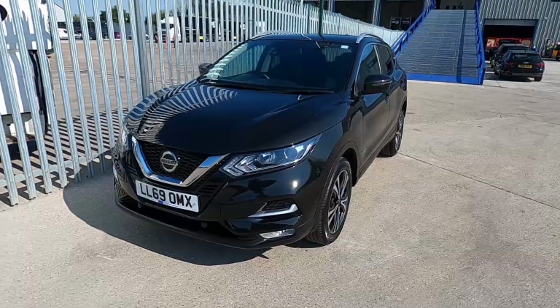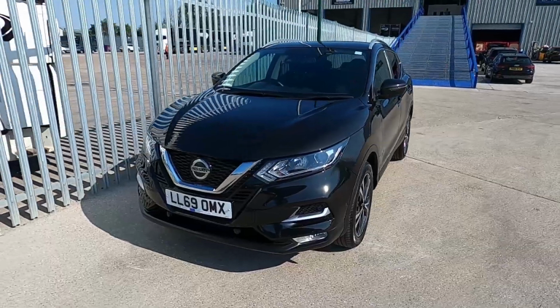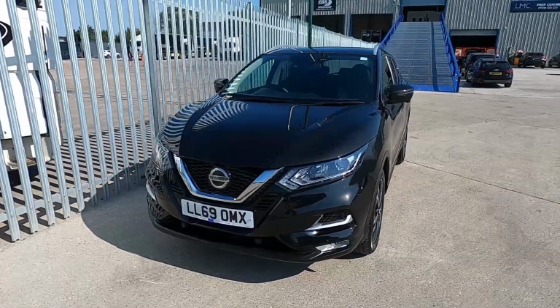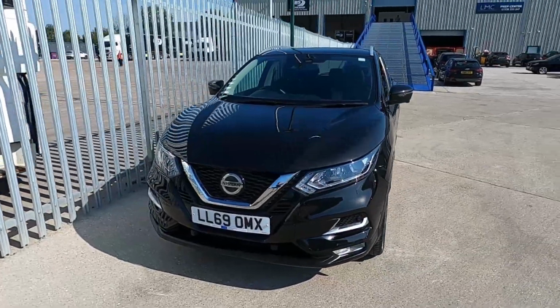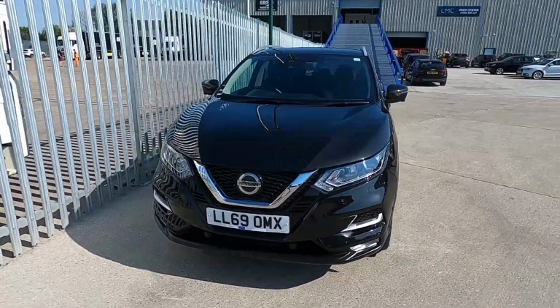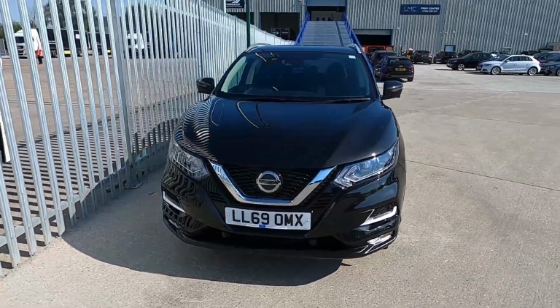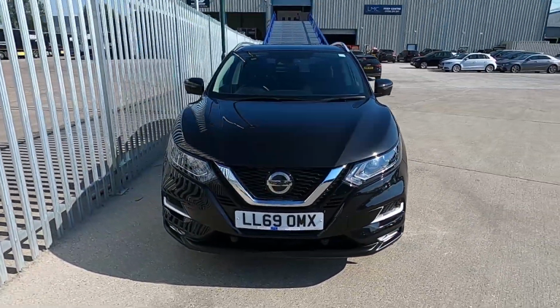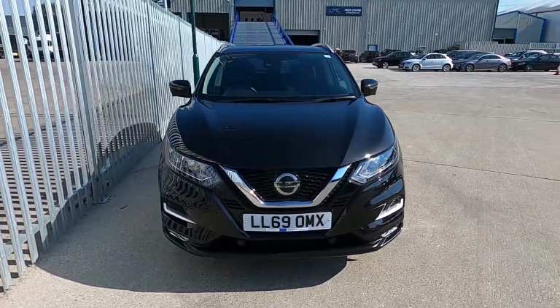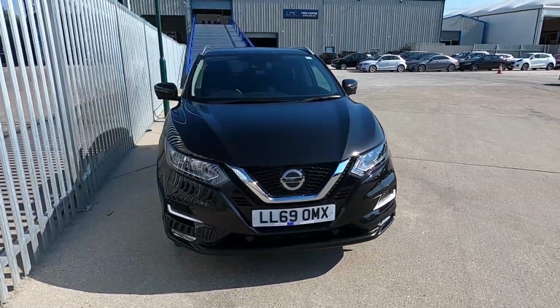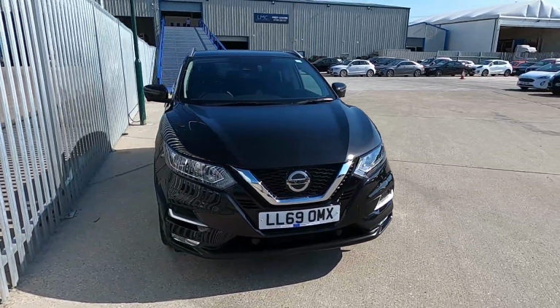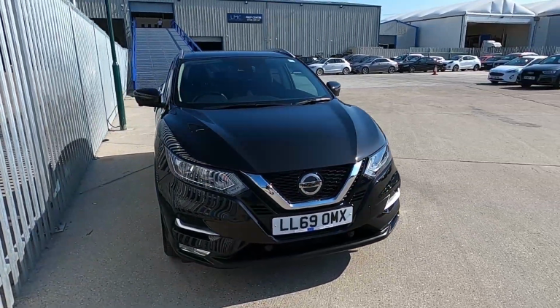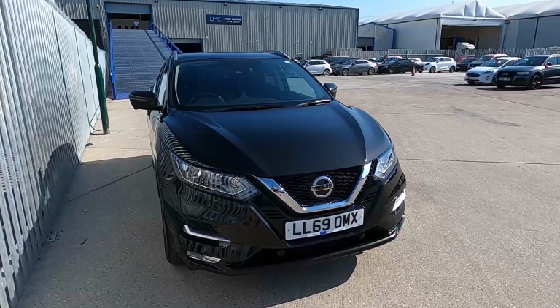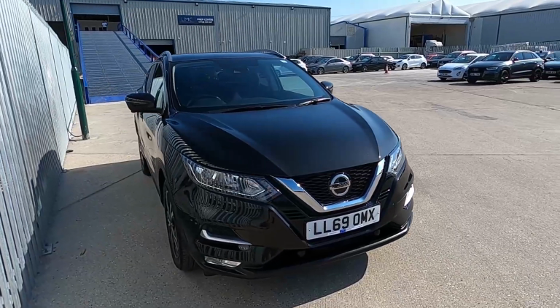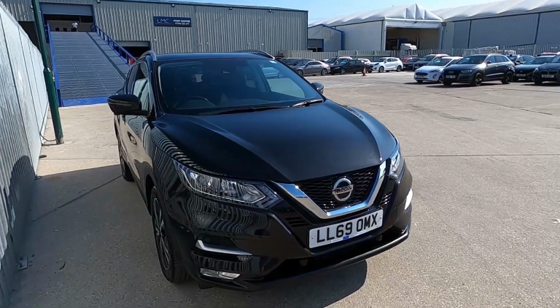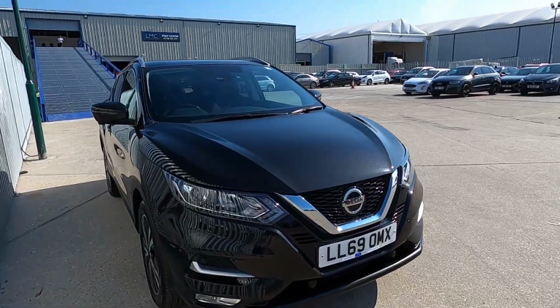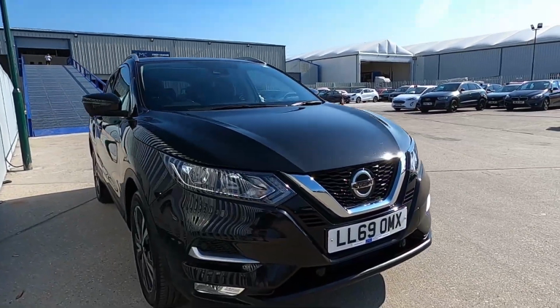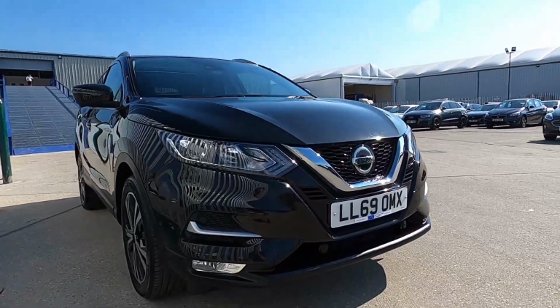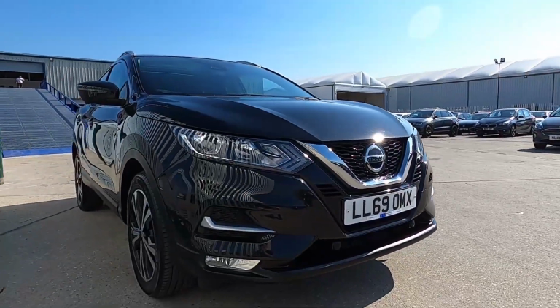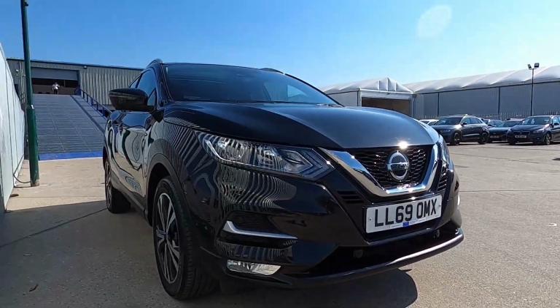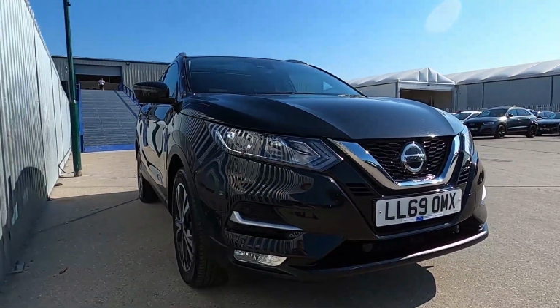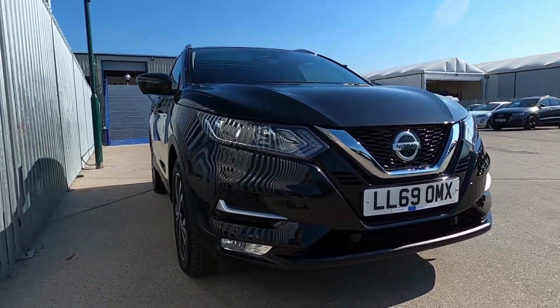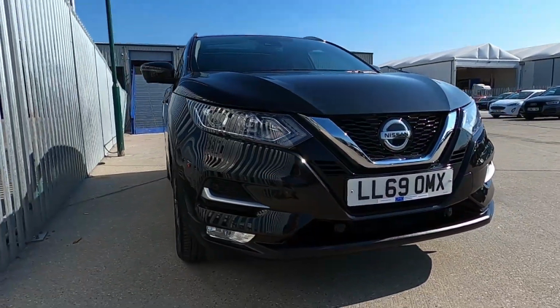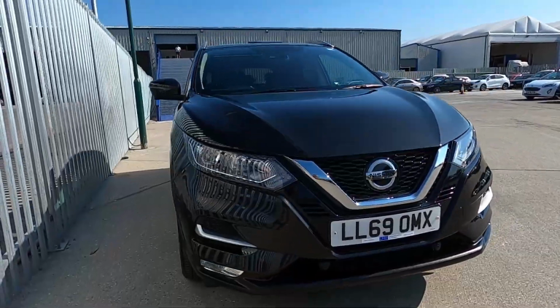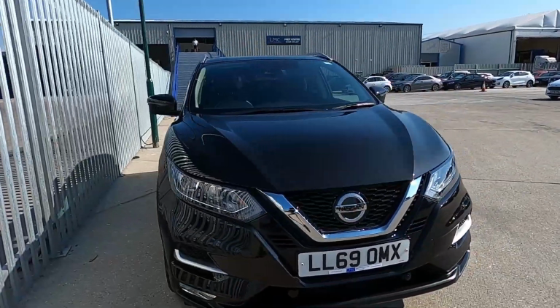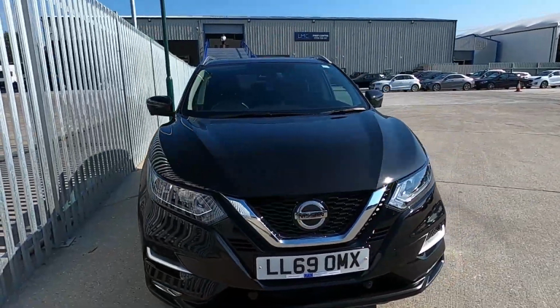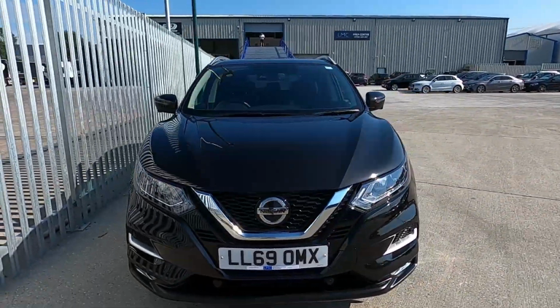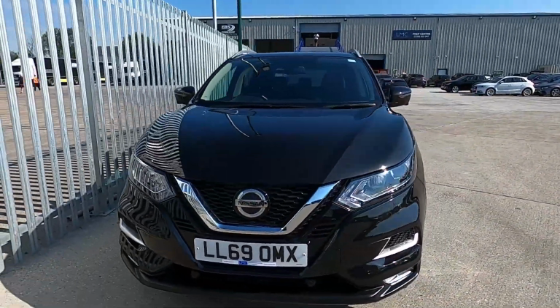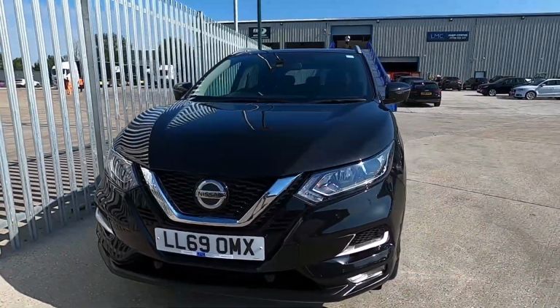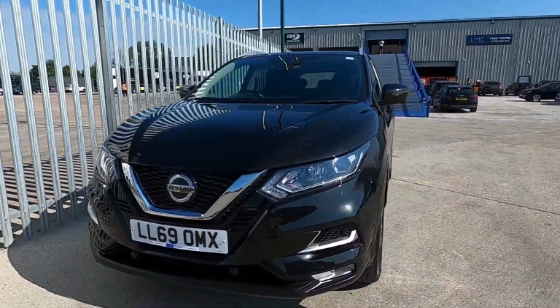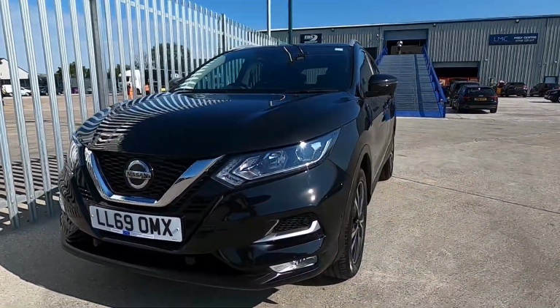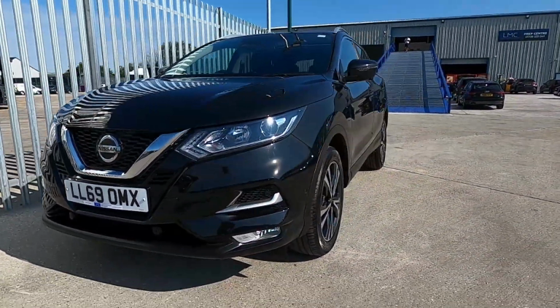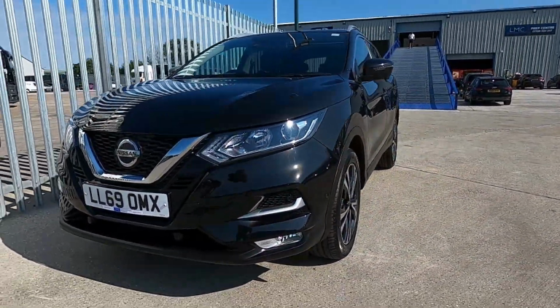Welcome to London Motor Company. My name is Sam and this is our 69 plate Nissan Qashqai N-Connector, which has covered 14,234 miles and it is a great looking crossover SUV.